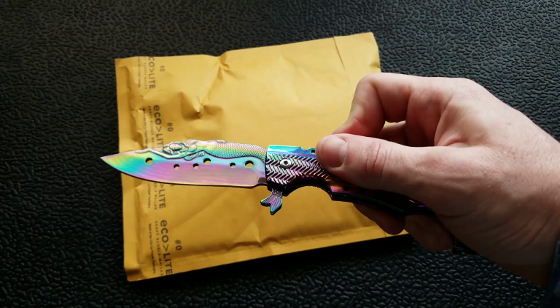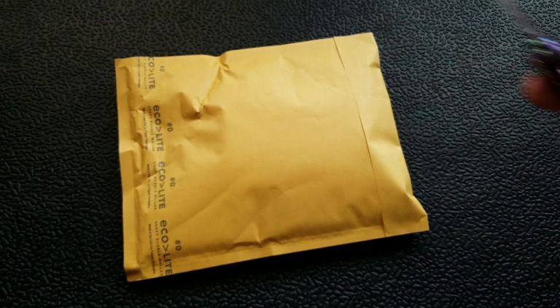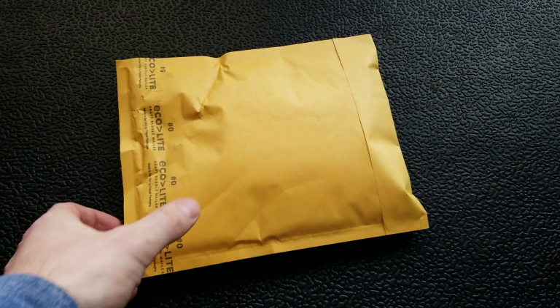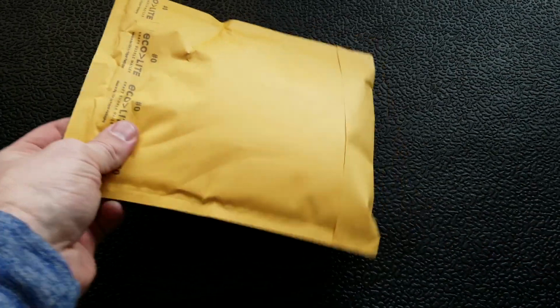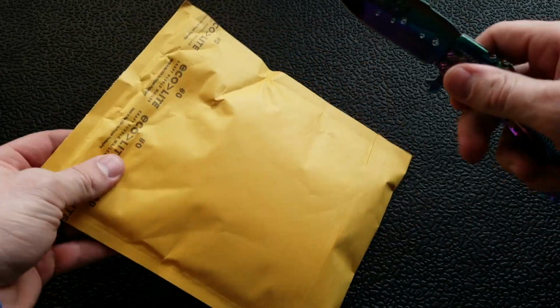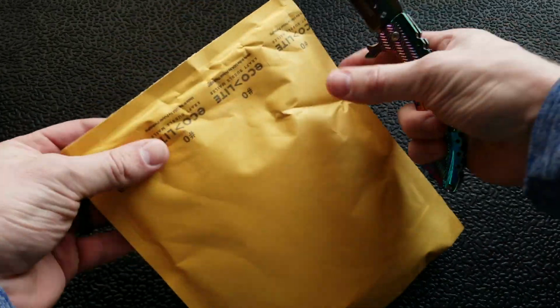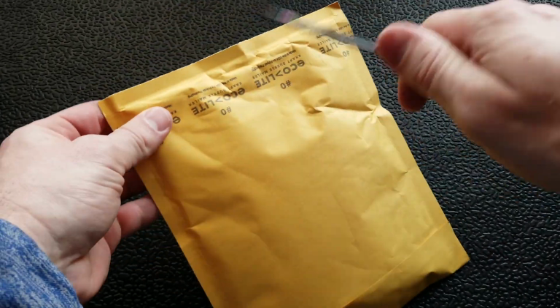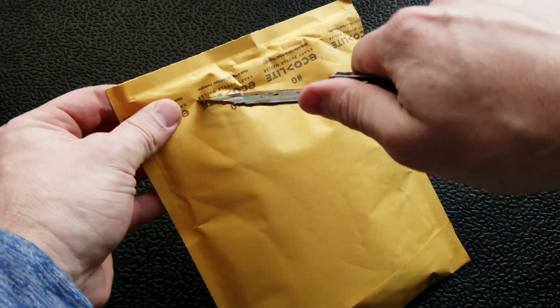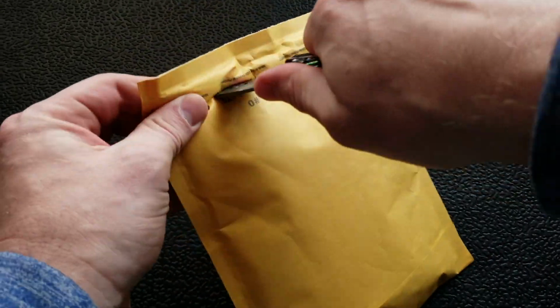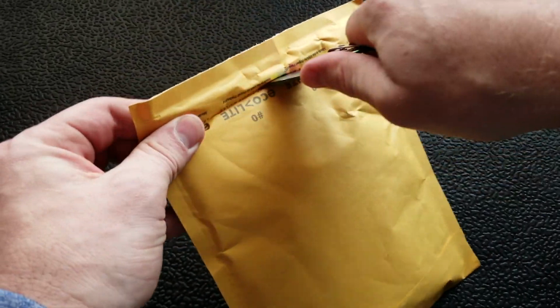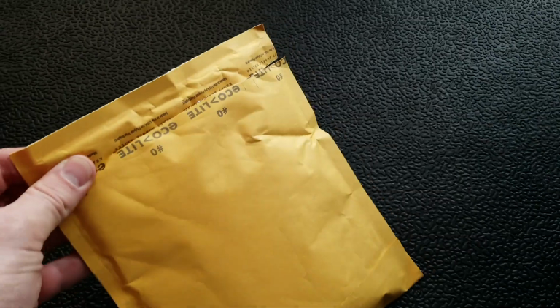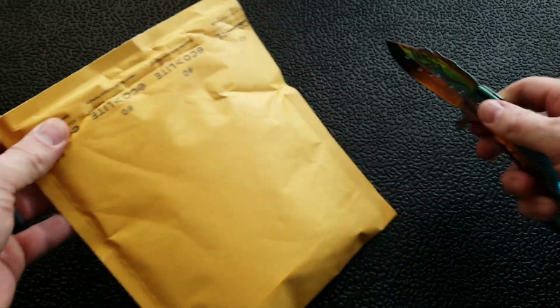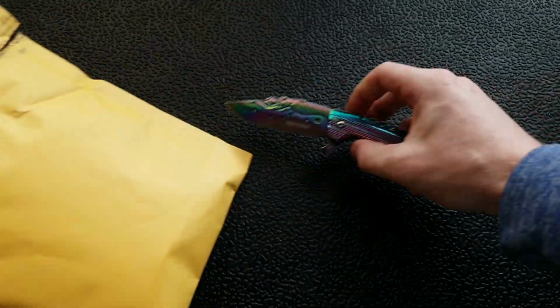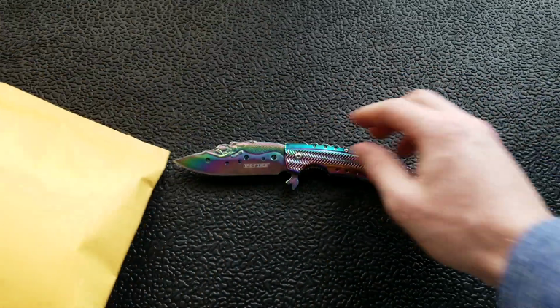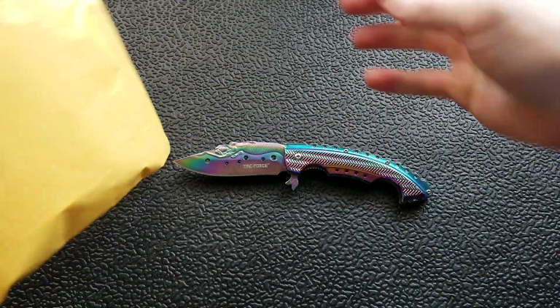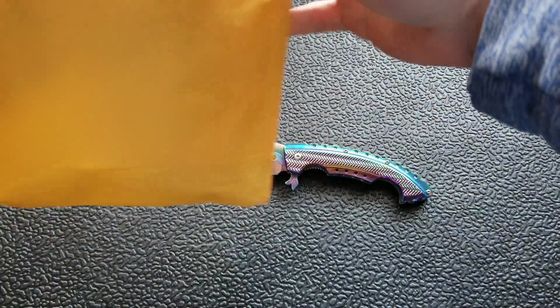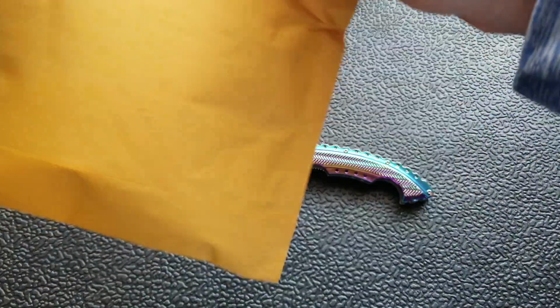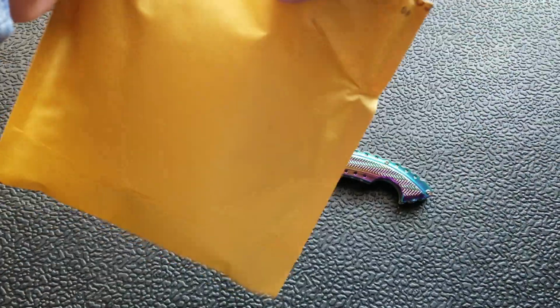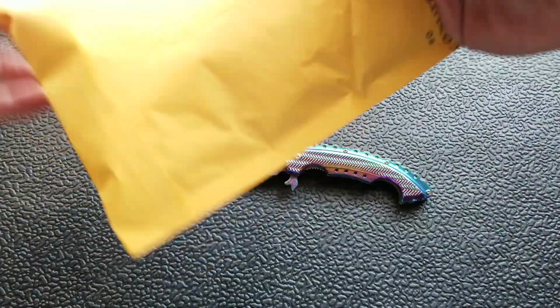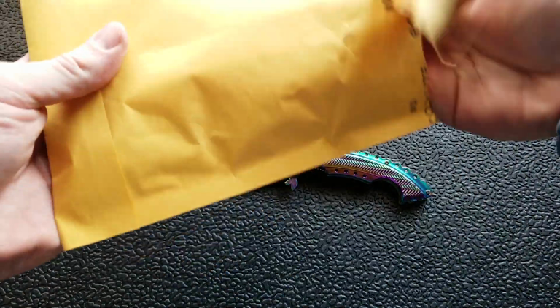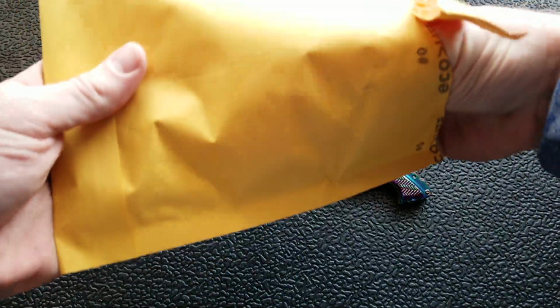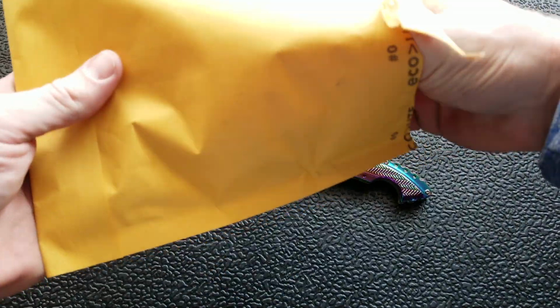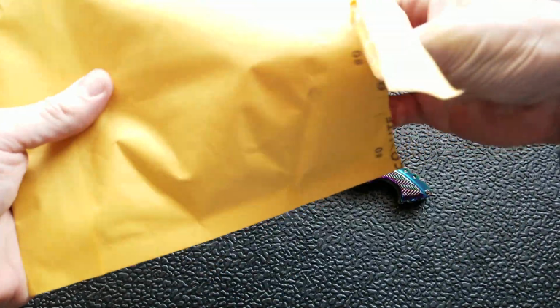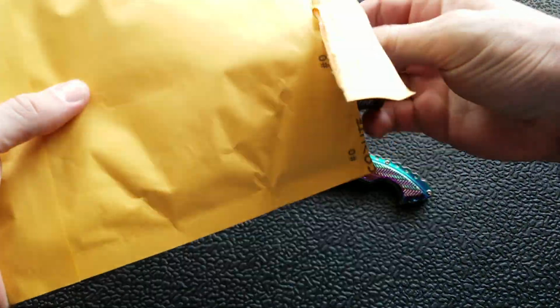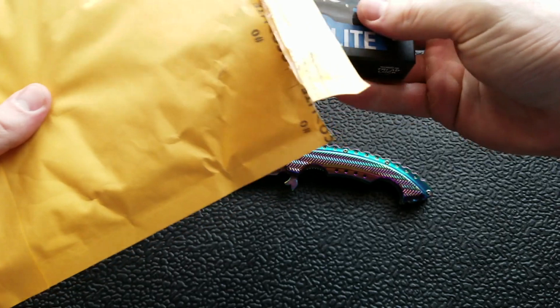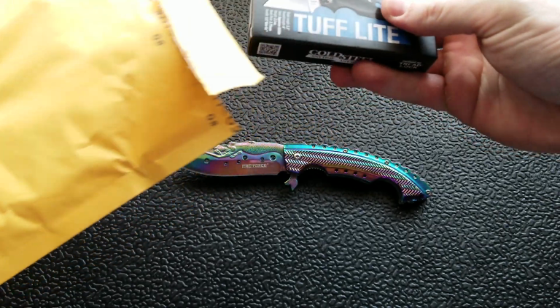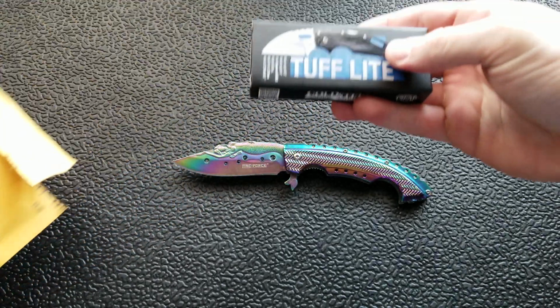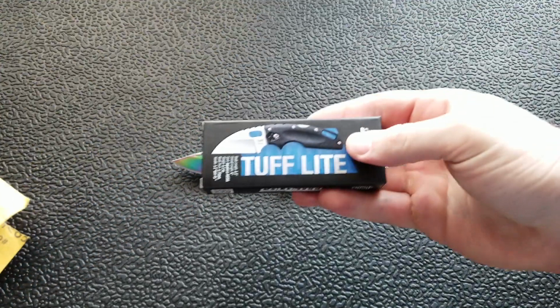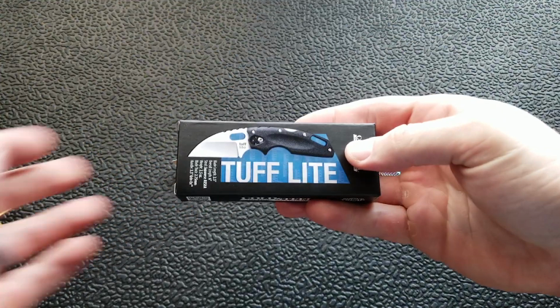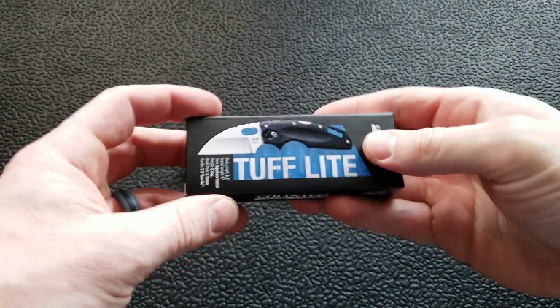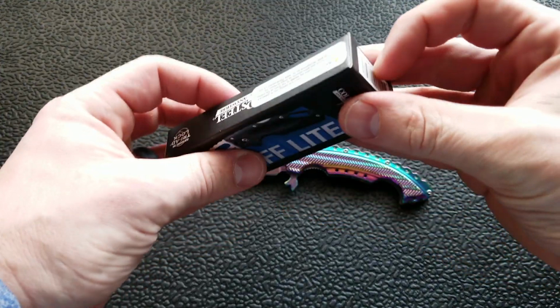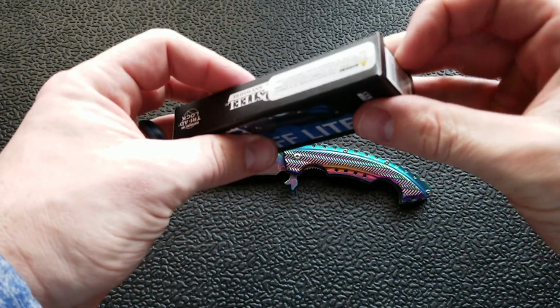Oh, you thought I forgot — I did not forget. Soulbound to the Rainbow Lady of the Sea. What do we have here?